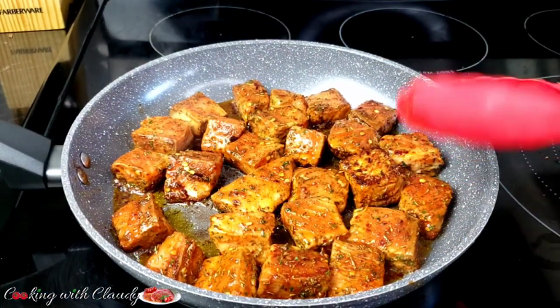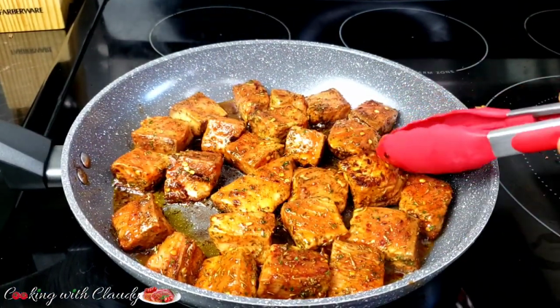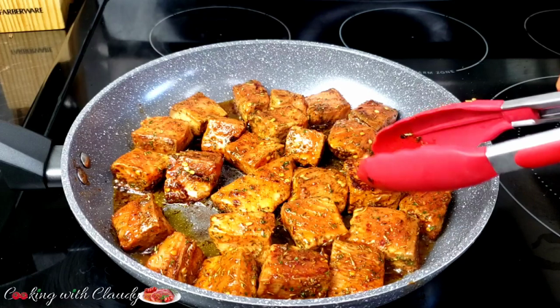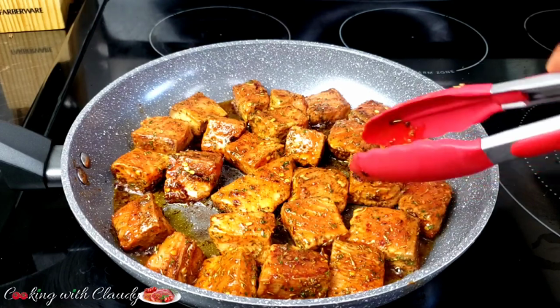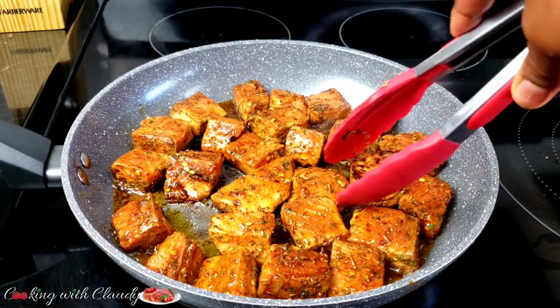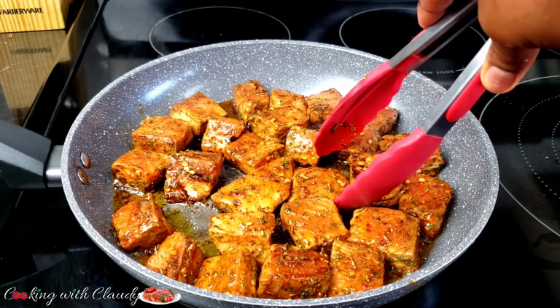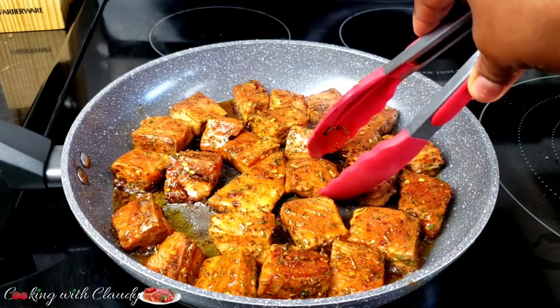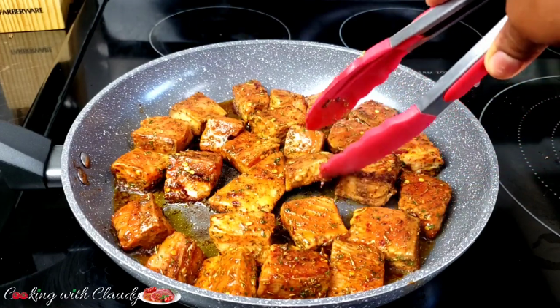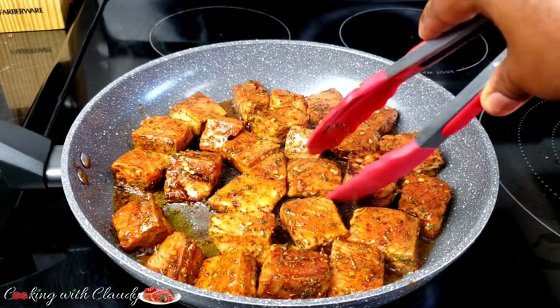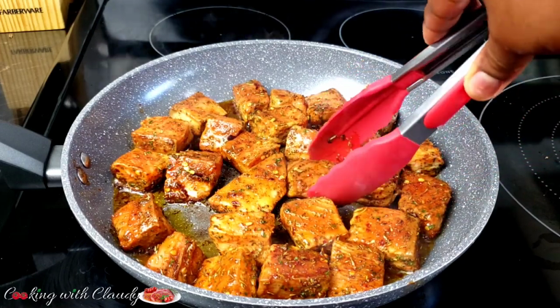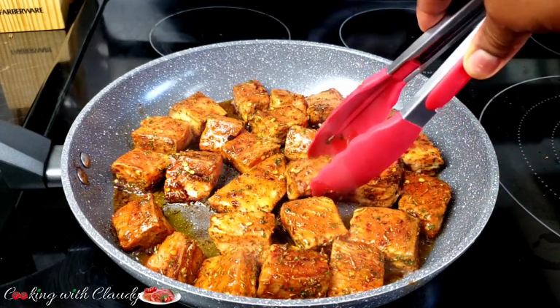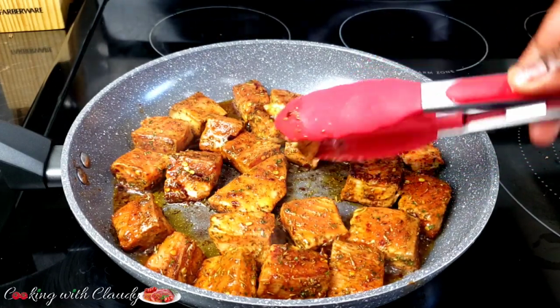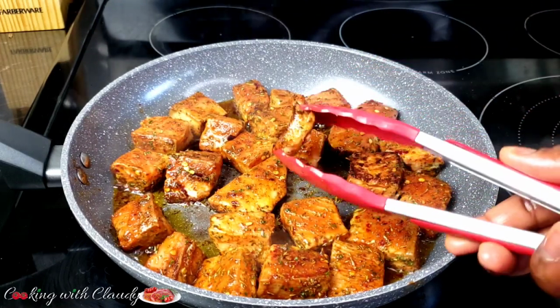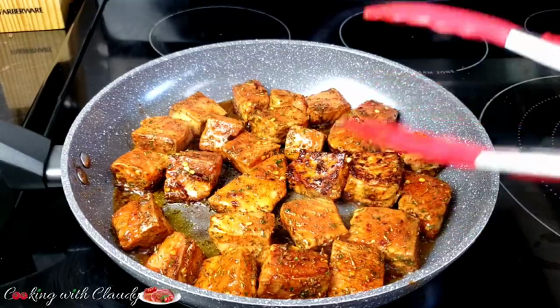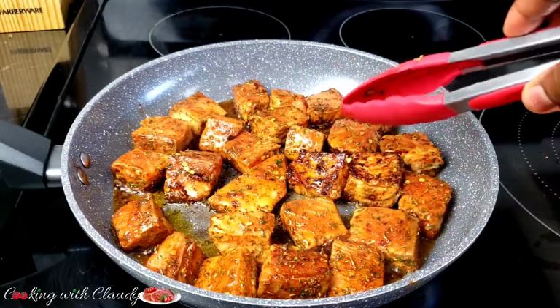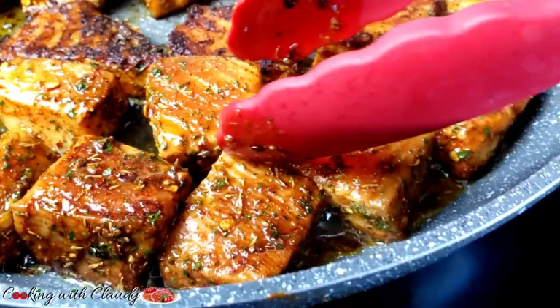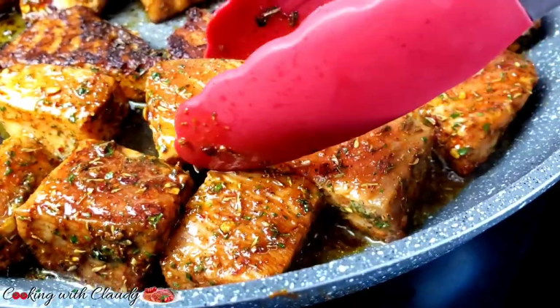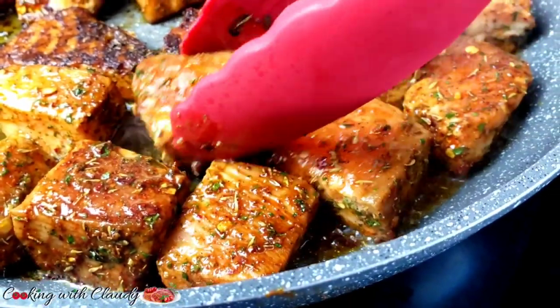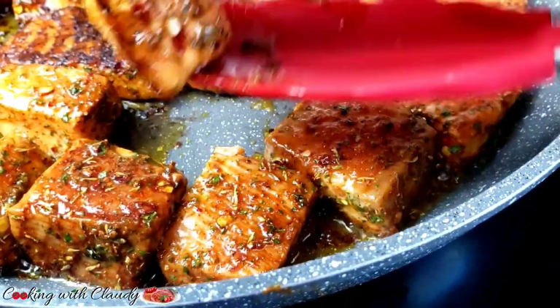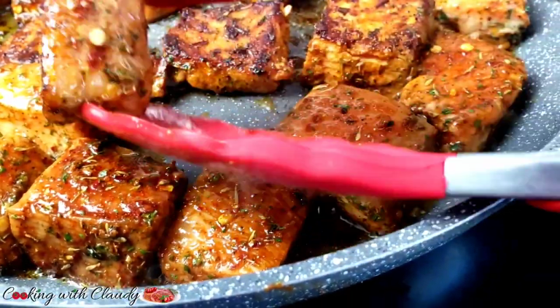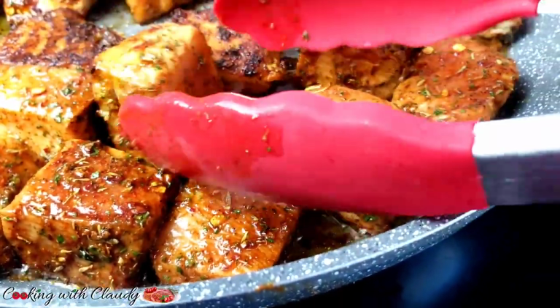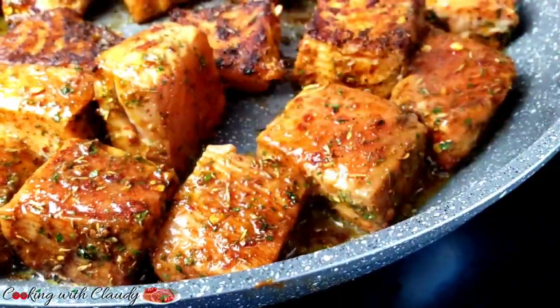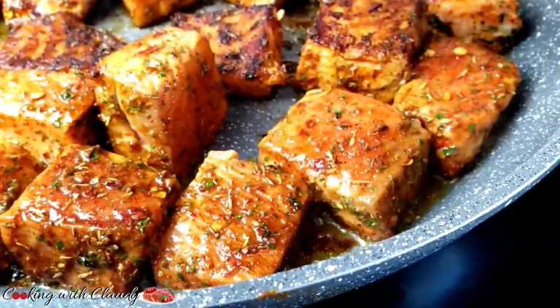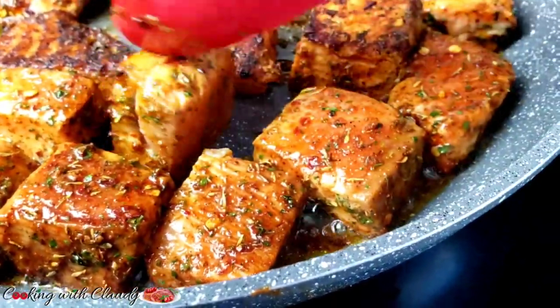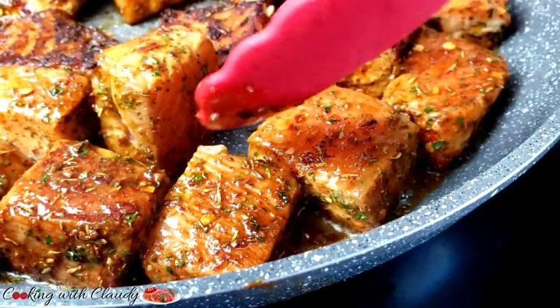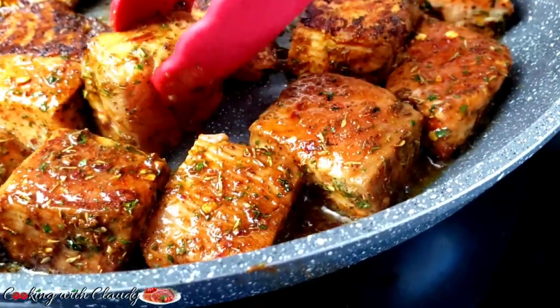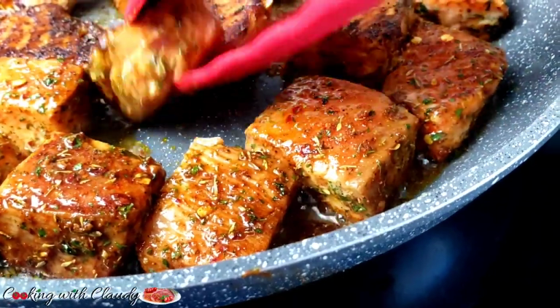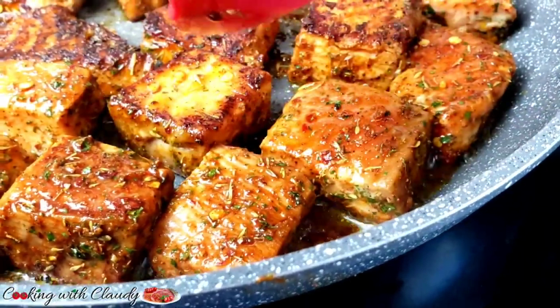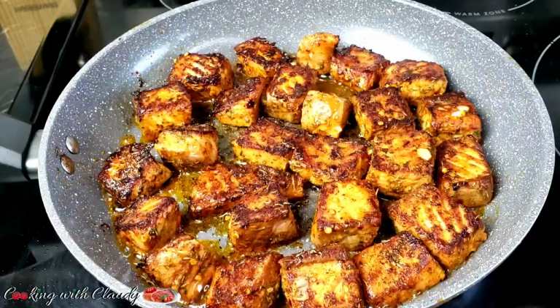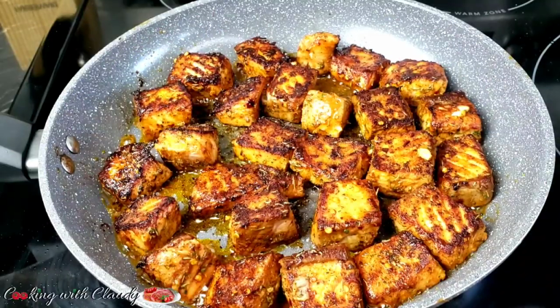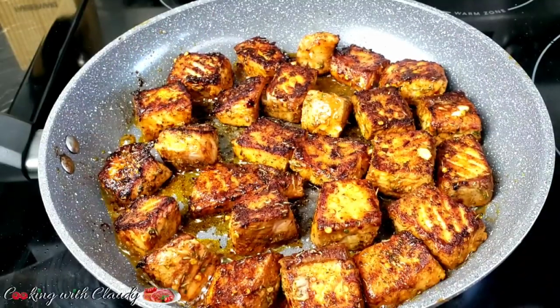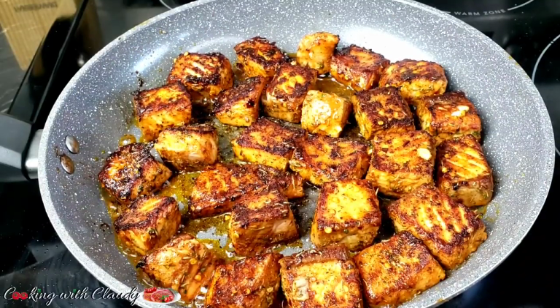After about two to three minutes, I'll flip the side — see how crispy that is already looking! I love this recipe, guys. It is so quick and easy. If you've had a long day at work and want to enjoy a good fish recipe, then you should go for this.